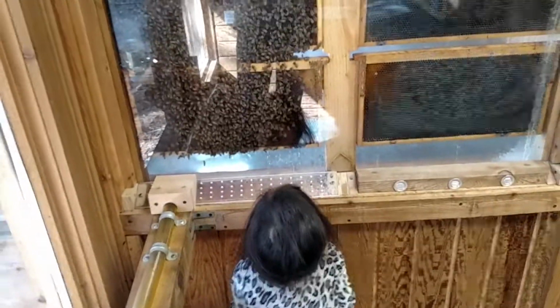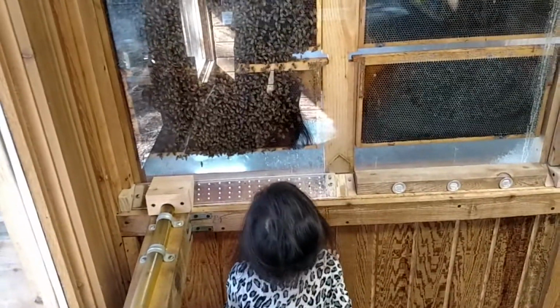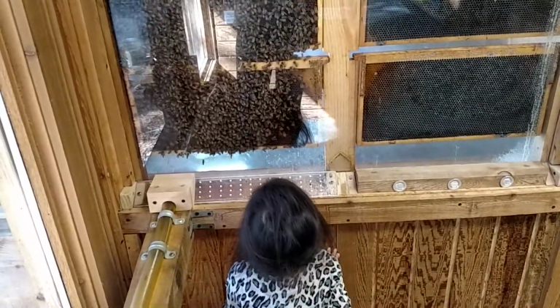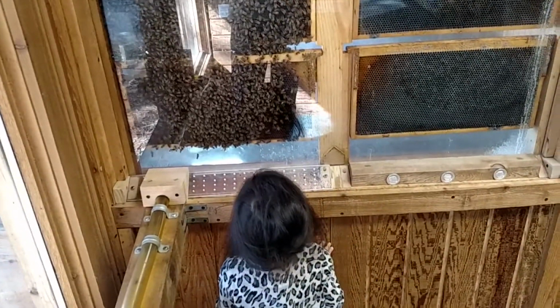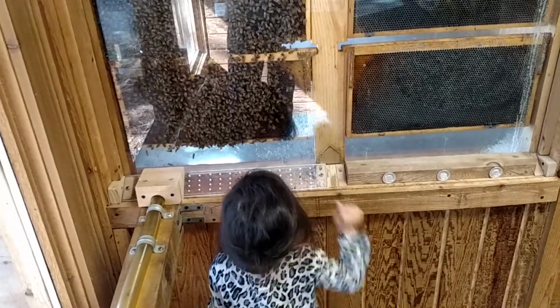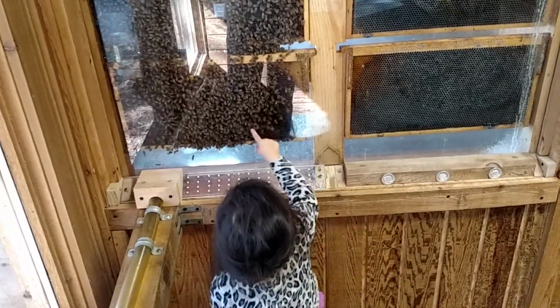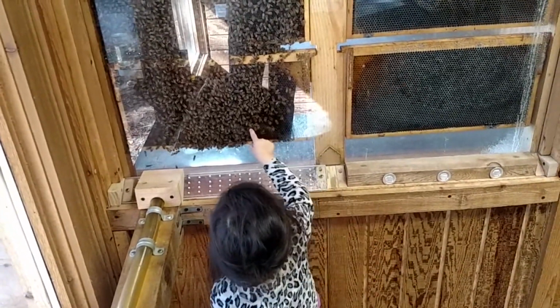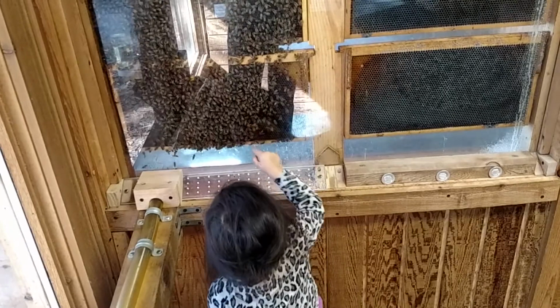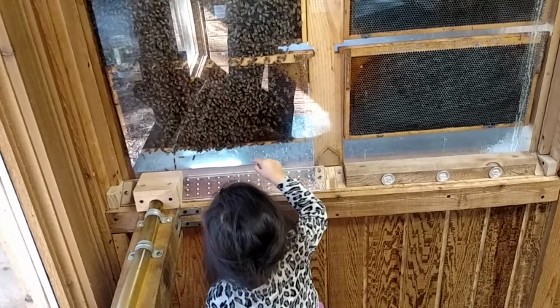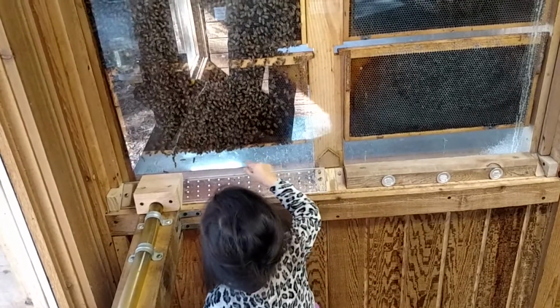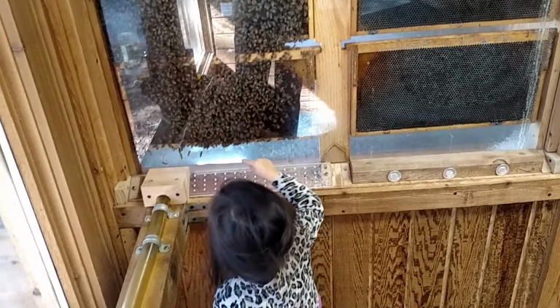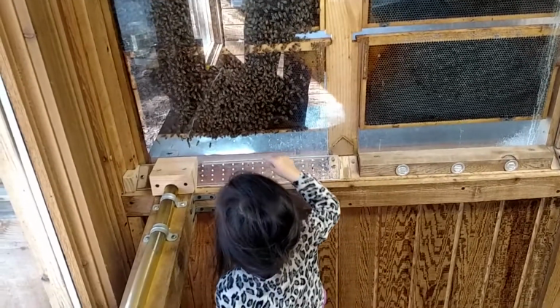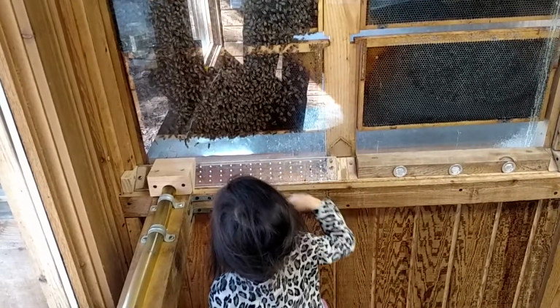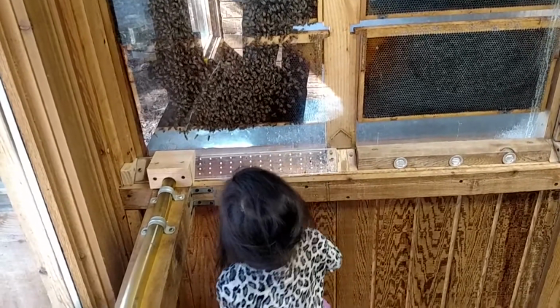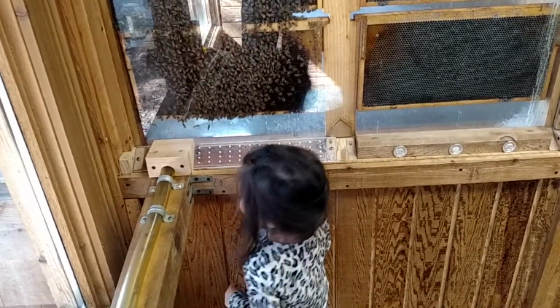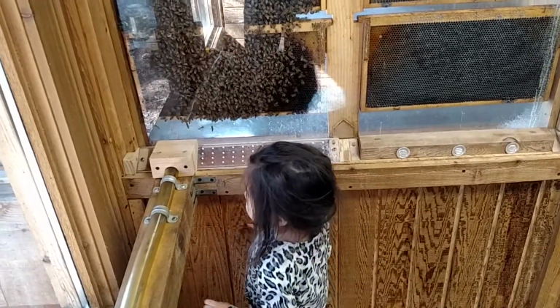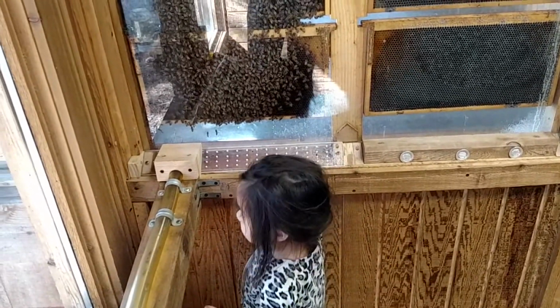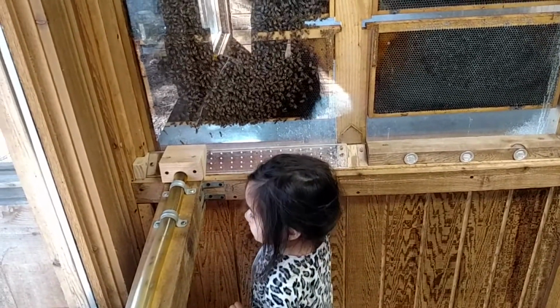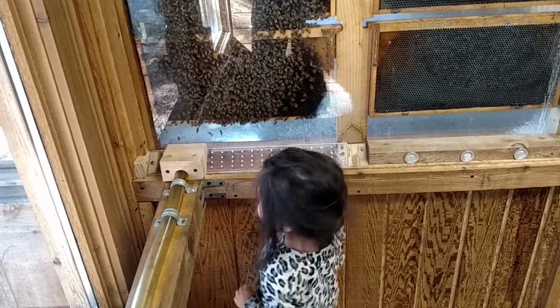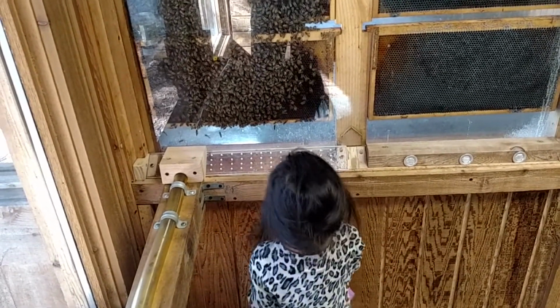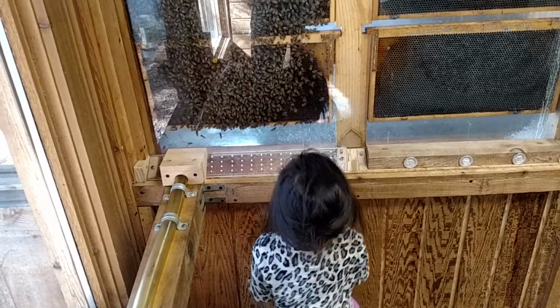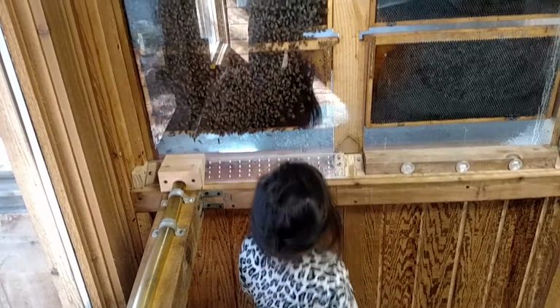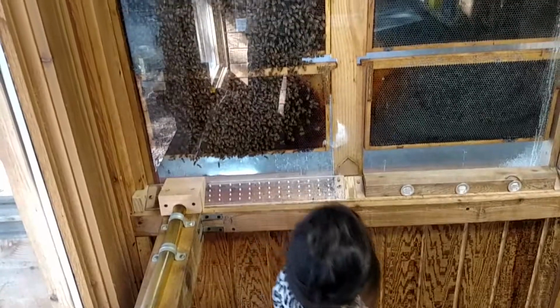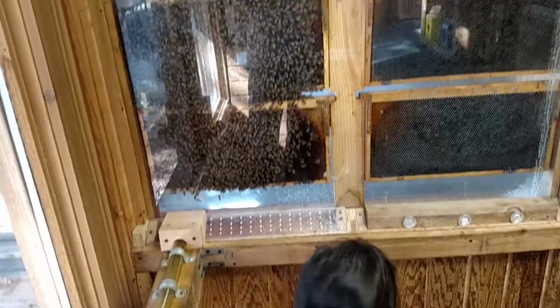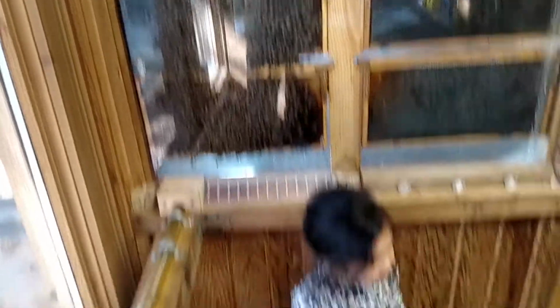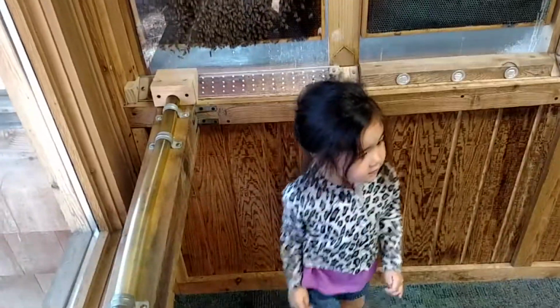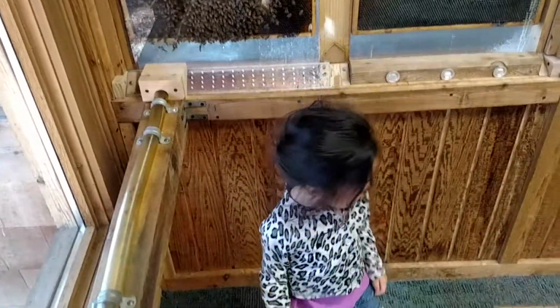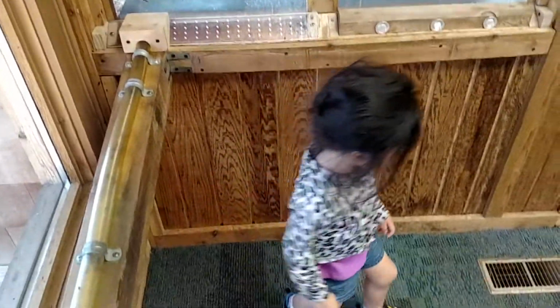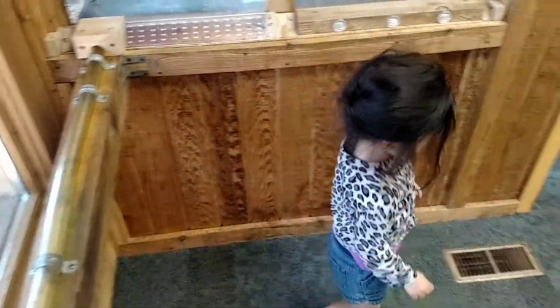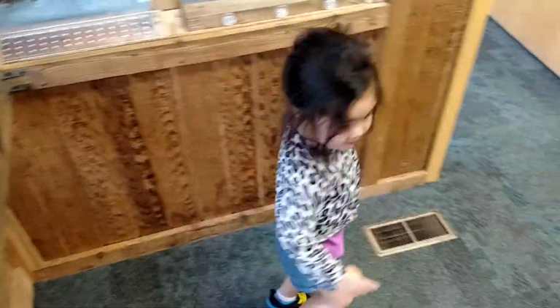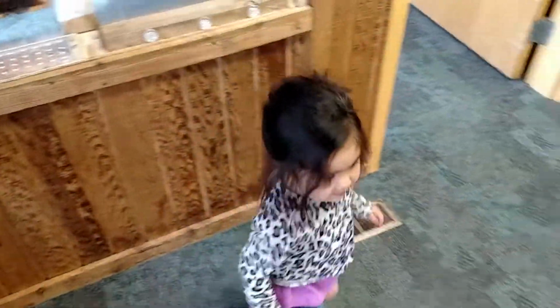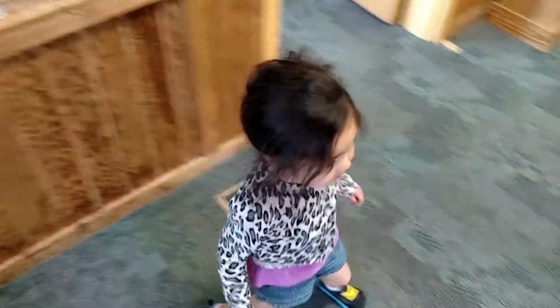Where are they? How many are there? One, two. Good counting. You nailed it.